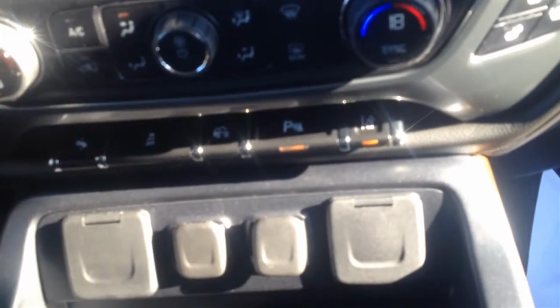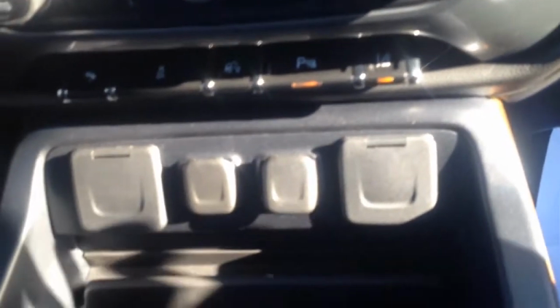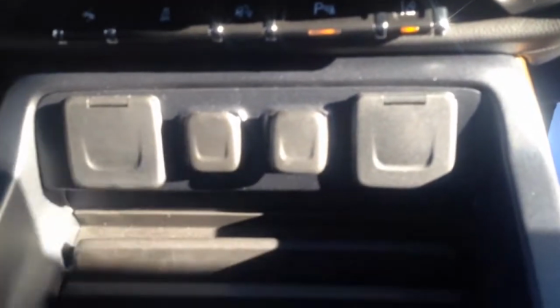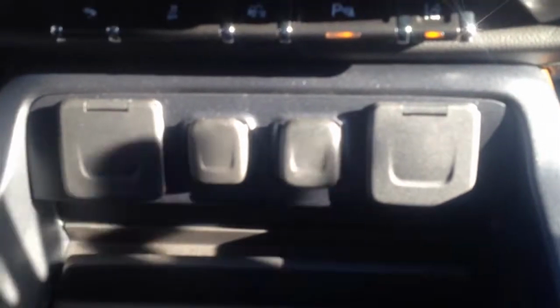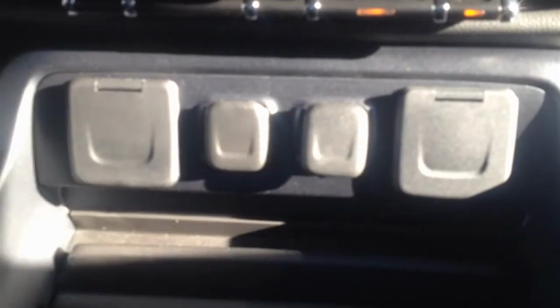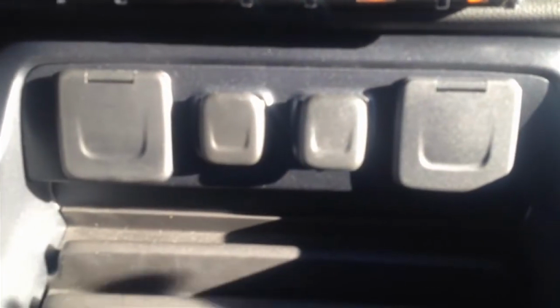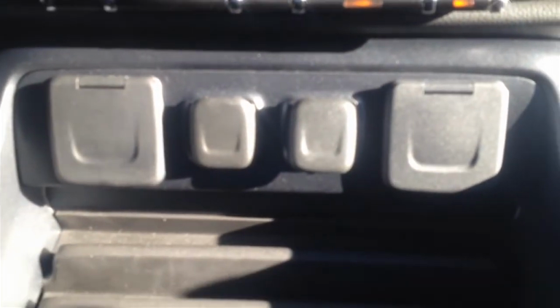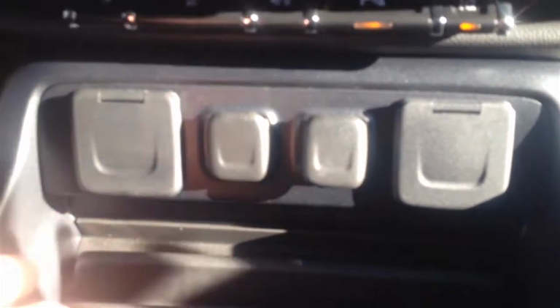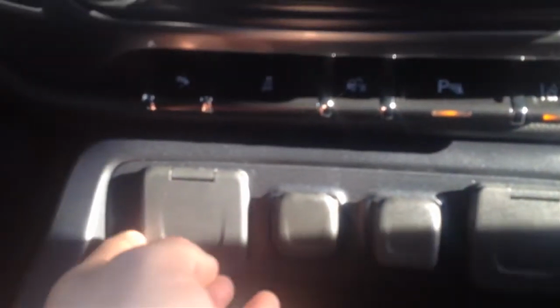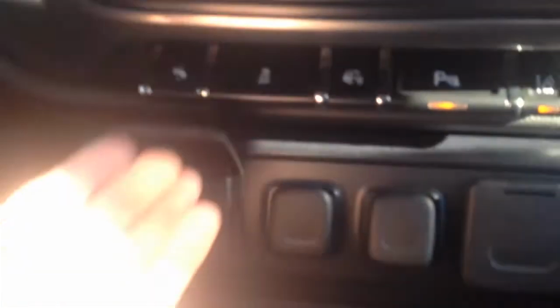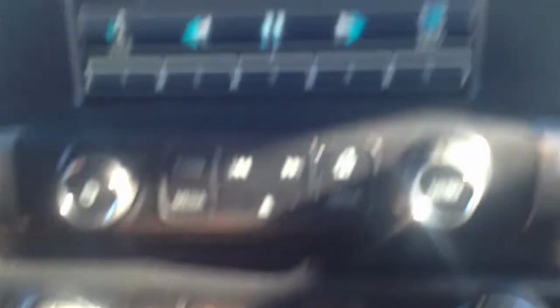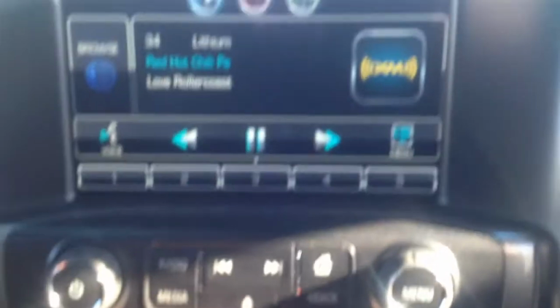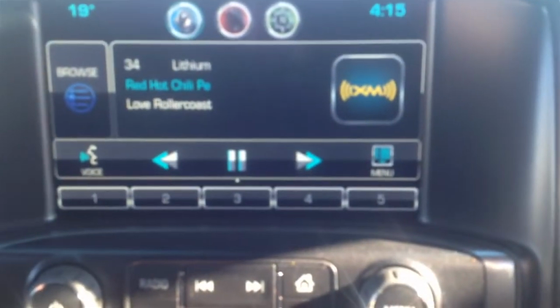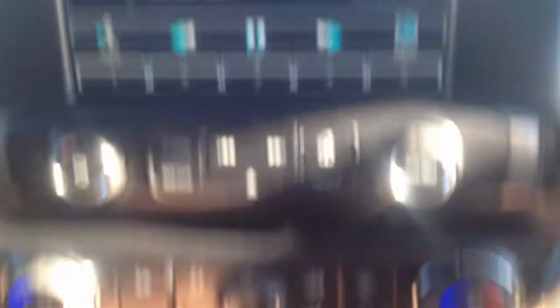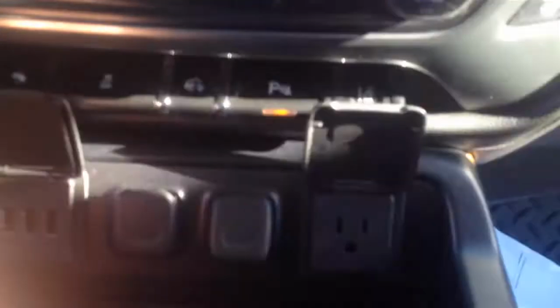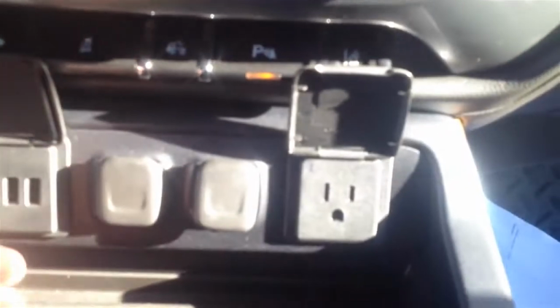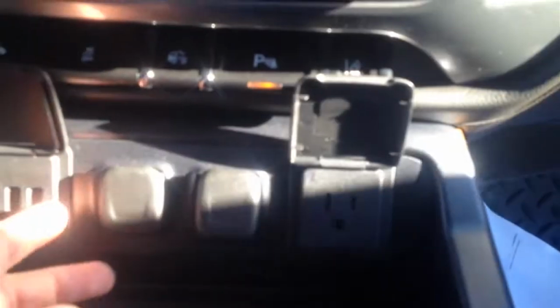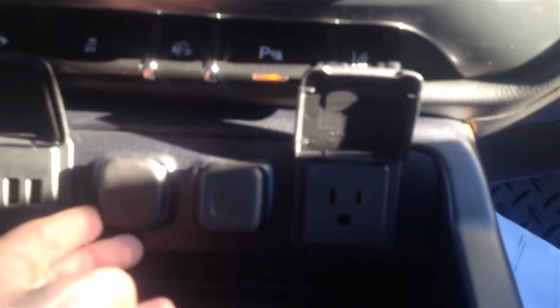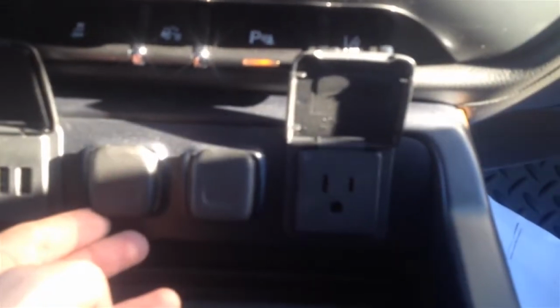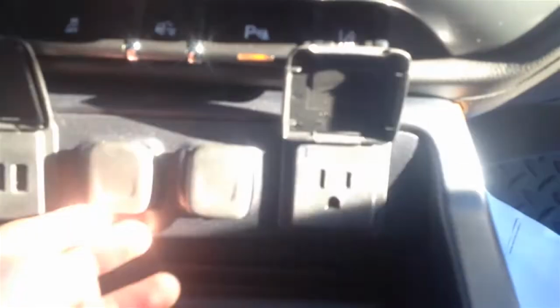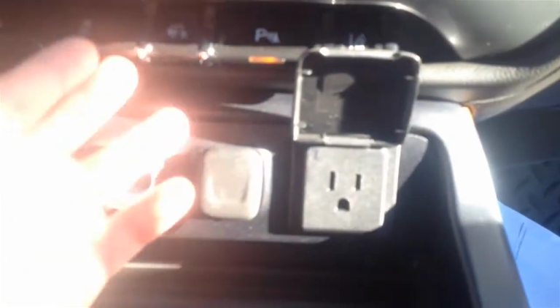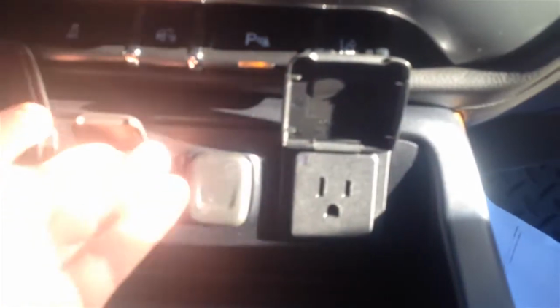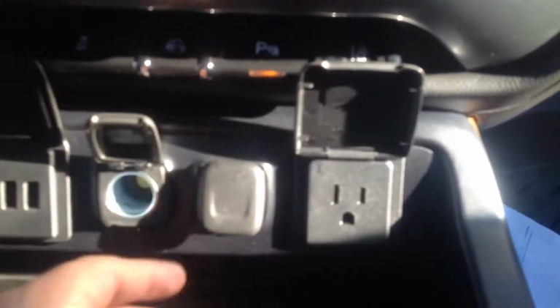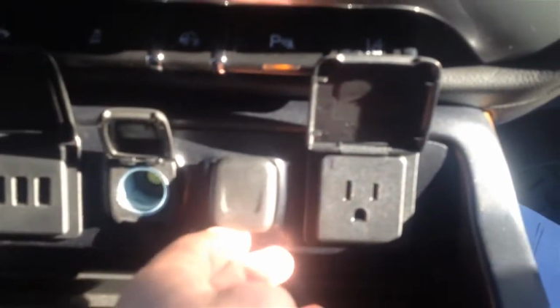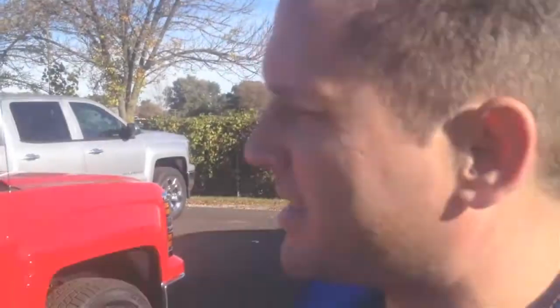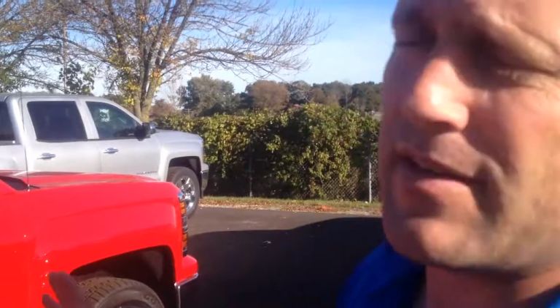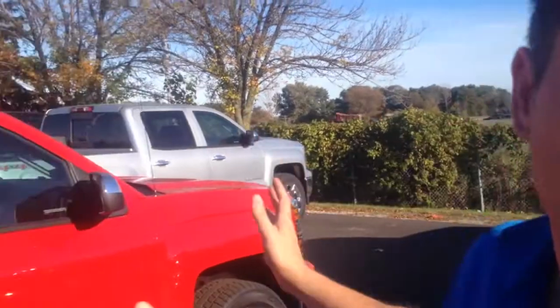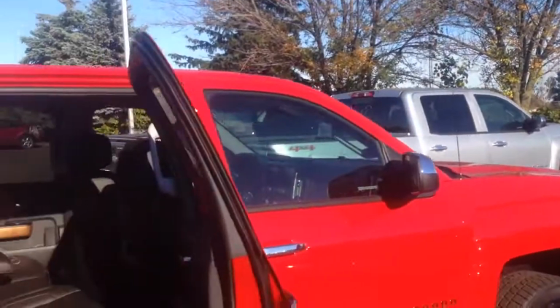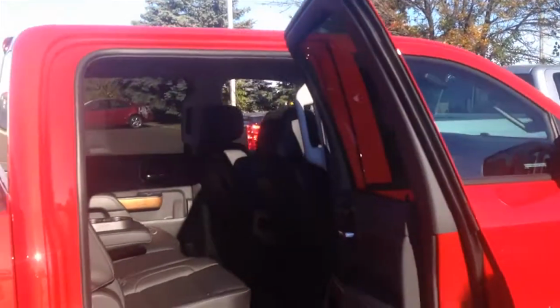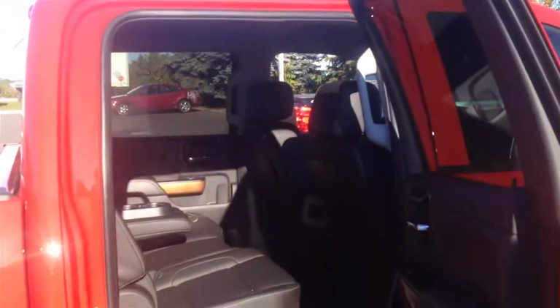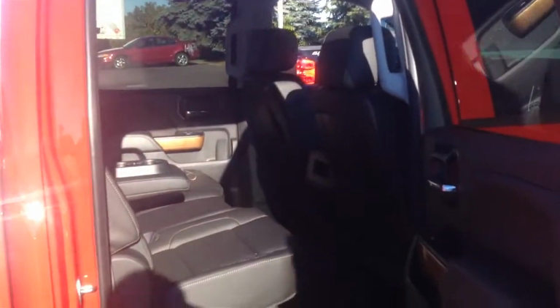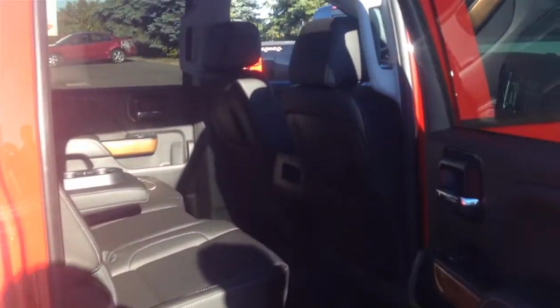One big thing that General Motors strived to do in this new Silverado is a quiet drive. Fantastic suspension, awesome layout and redesign of the interior cockpit of the vehicle. The space that you have even in the front and the back has been increased from the previous generation.